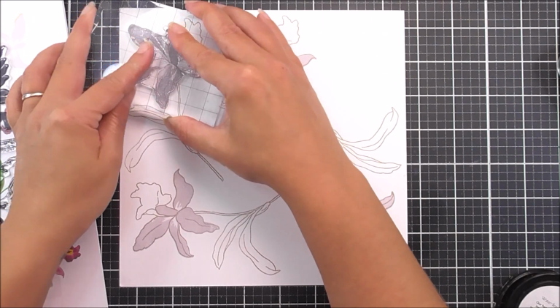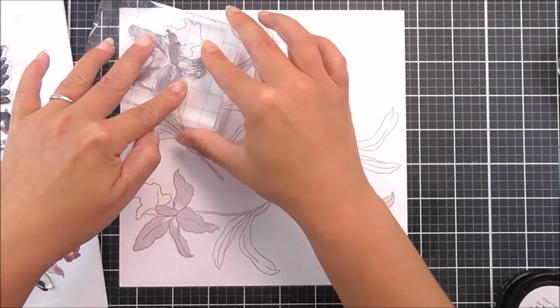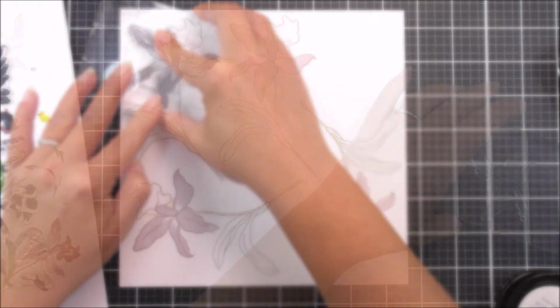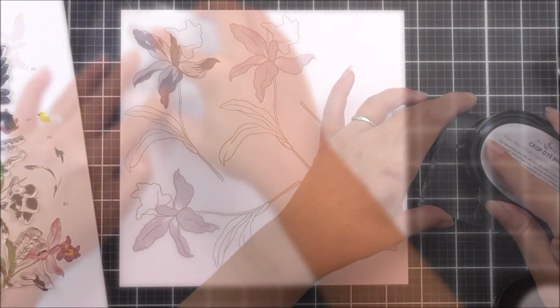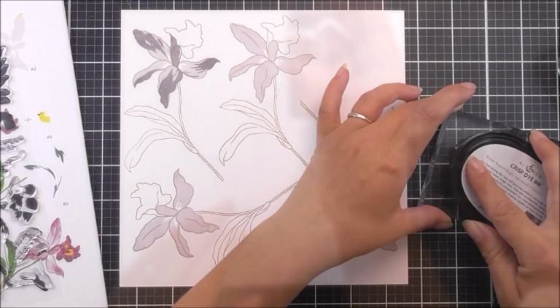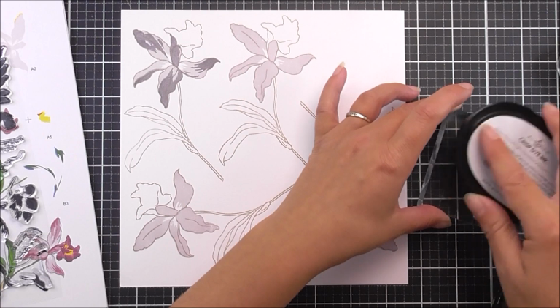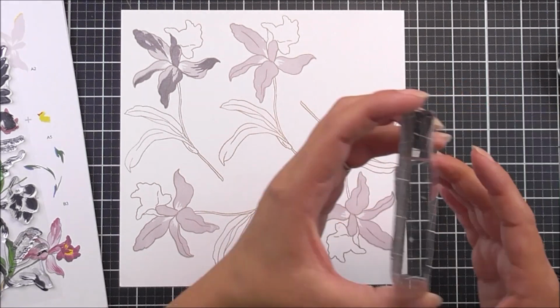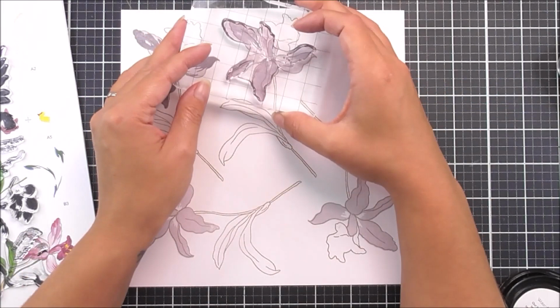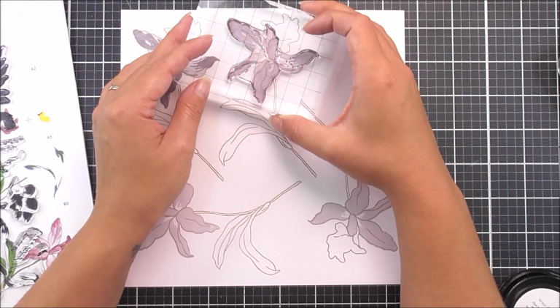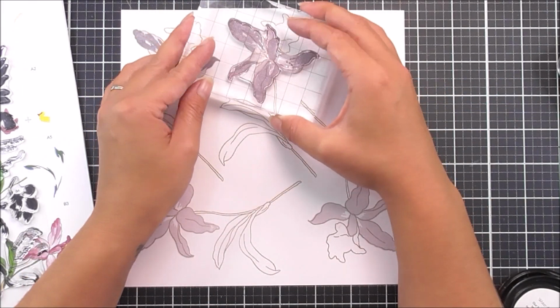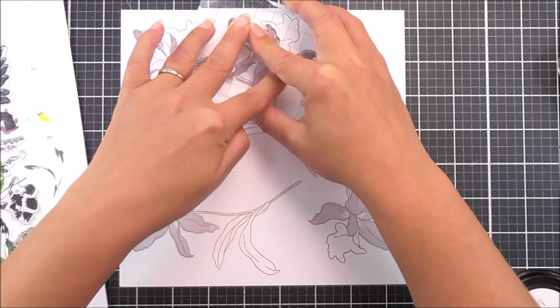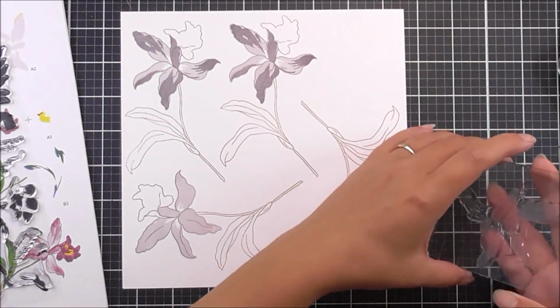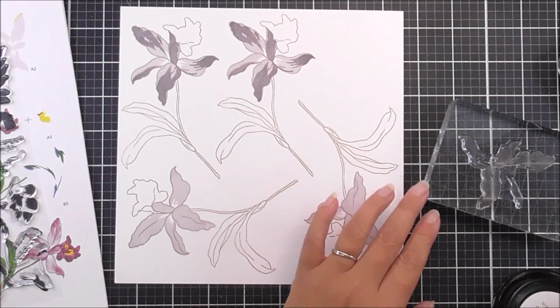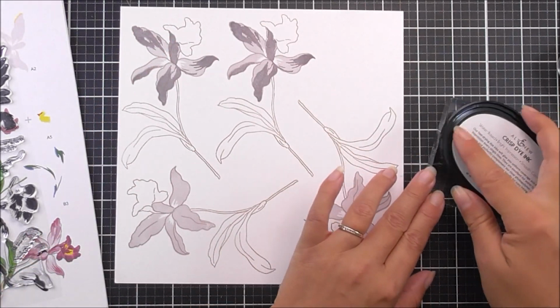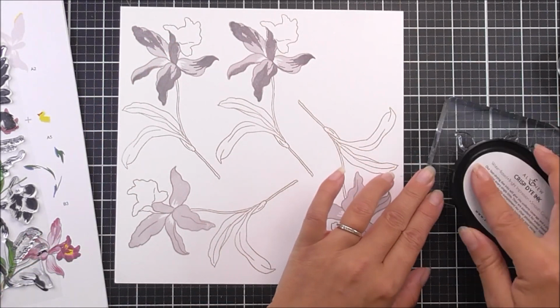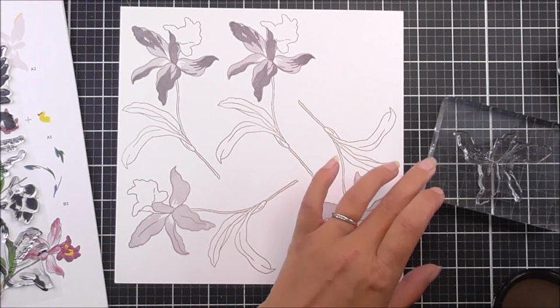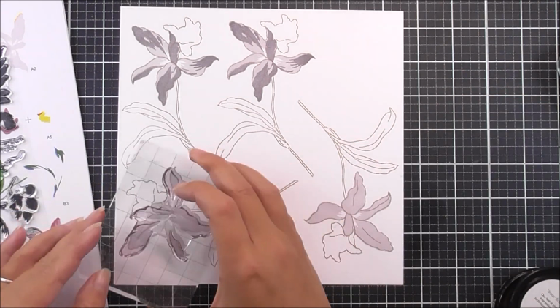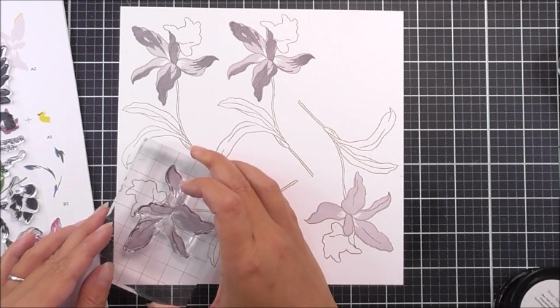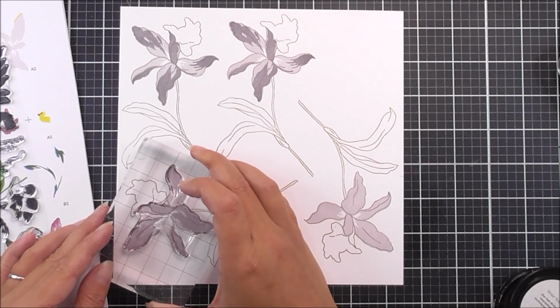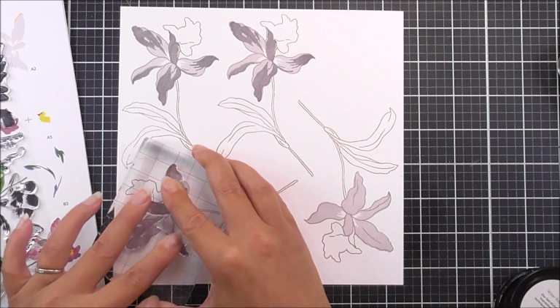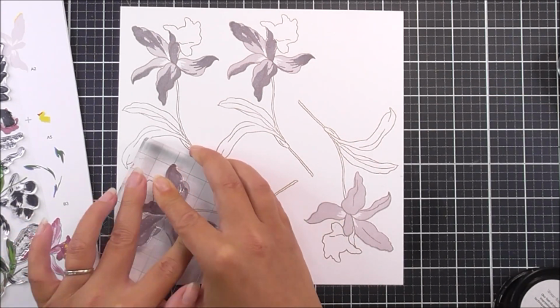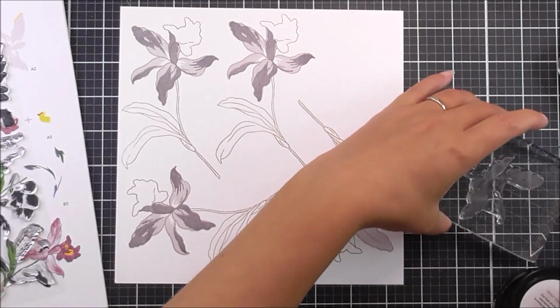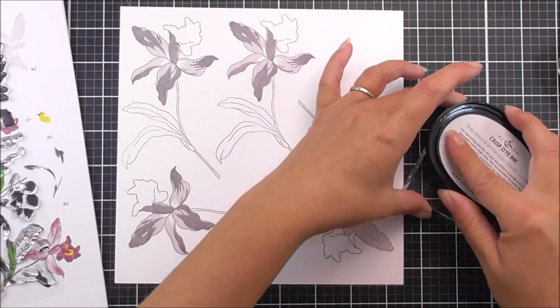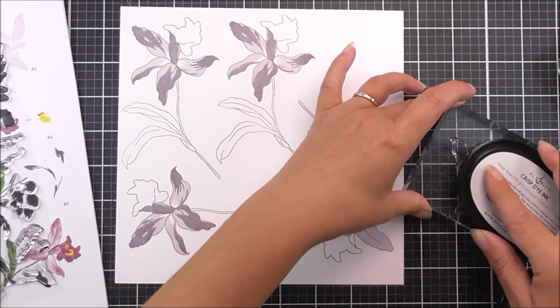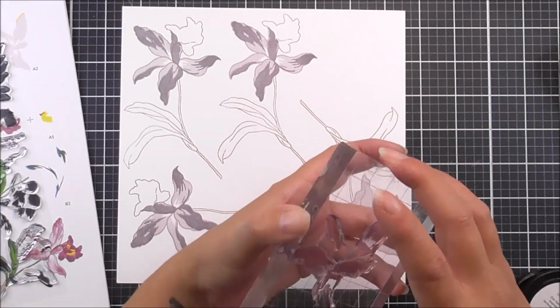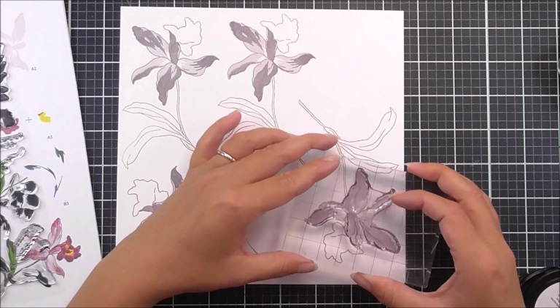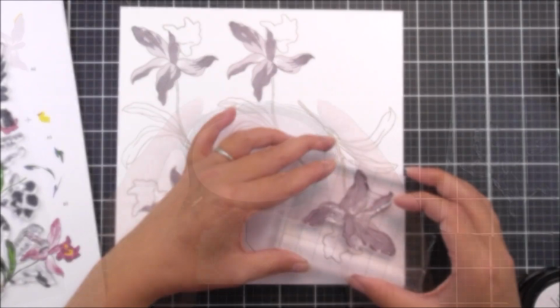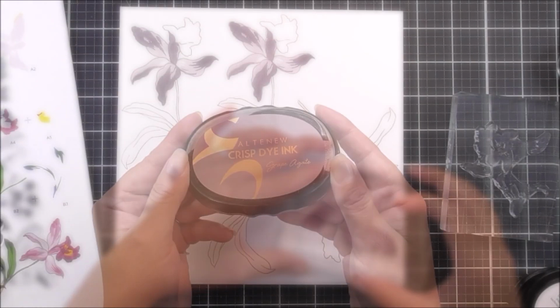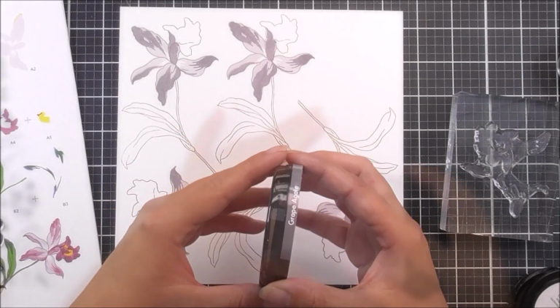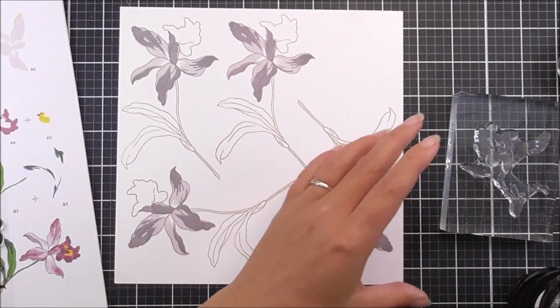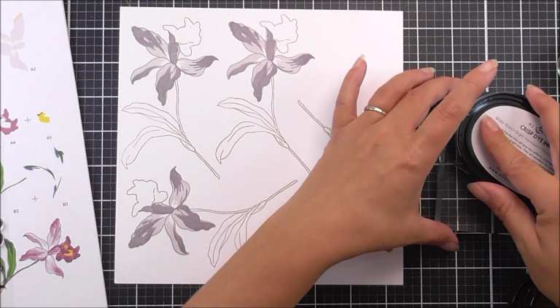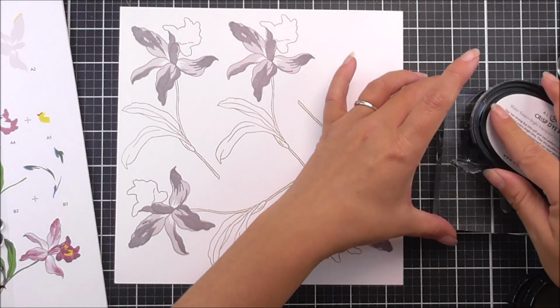I'm then going to move on to the second layer of the flower, using the Amethyst ink. I'm lining this up with the help of the layering guide just off to the side so I can see where these are going to line up — it's mostly just the tips of these petals when I do line them up.